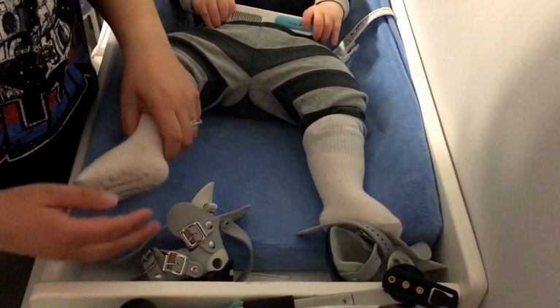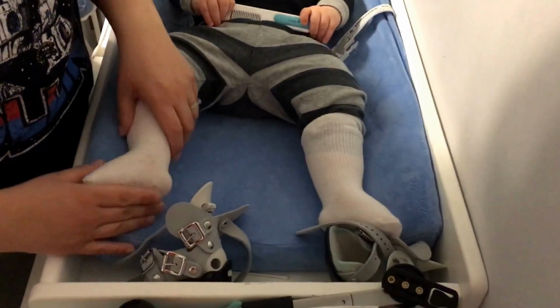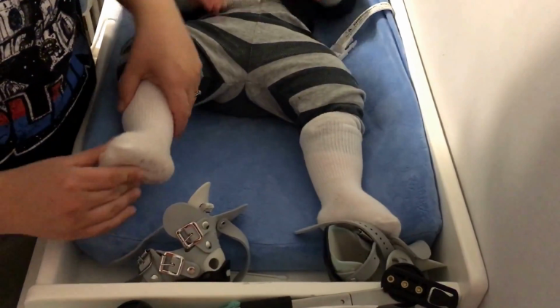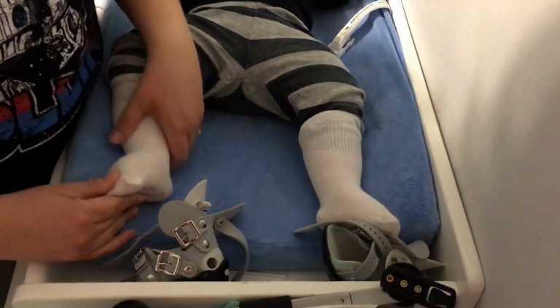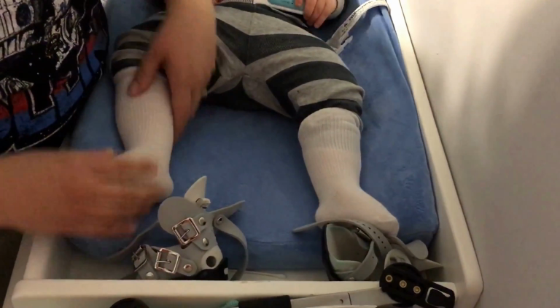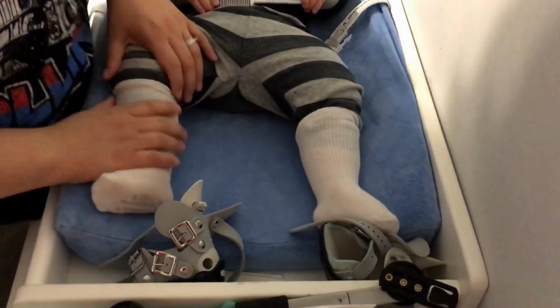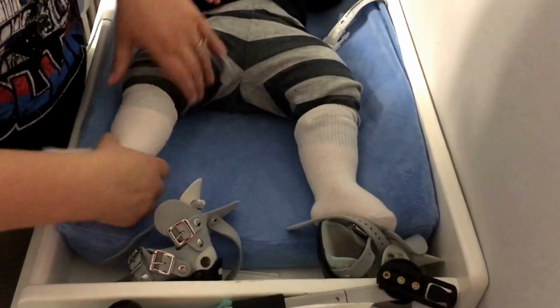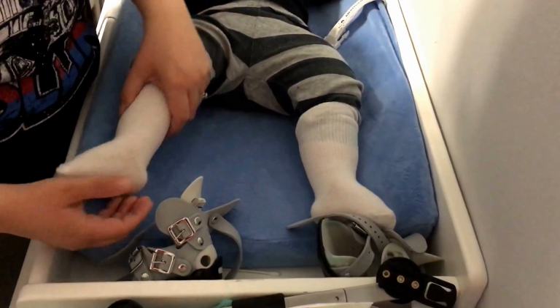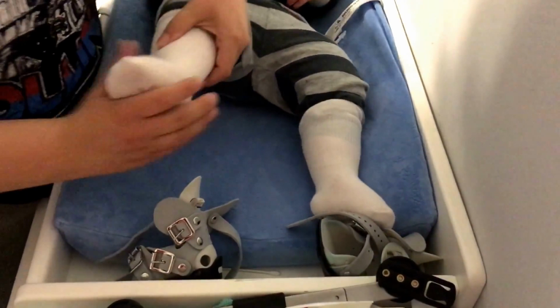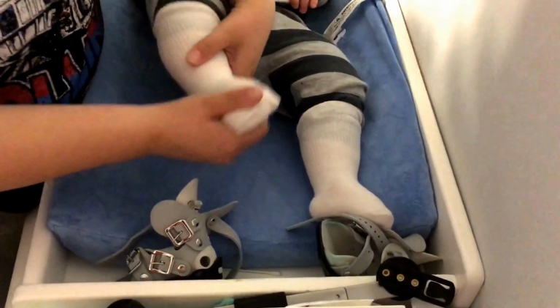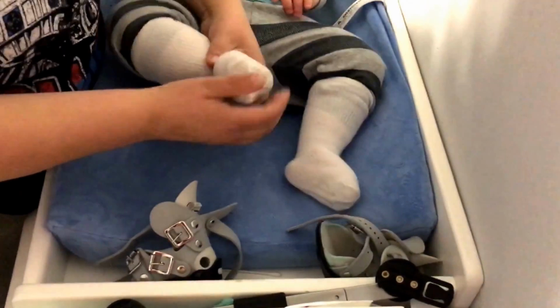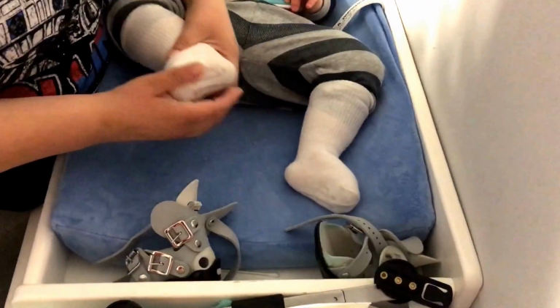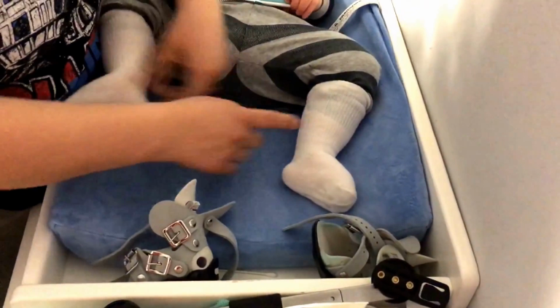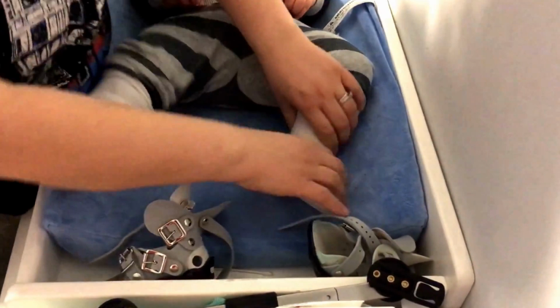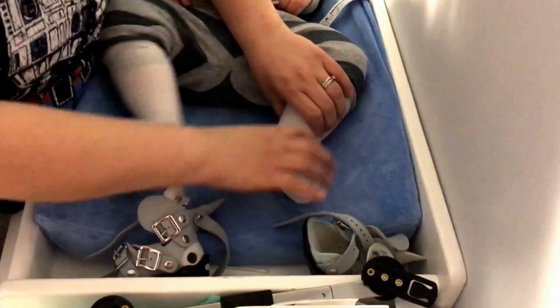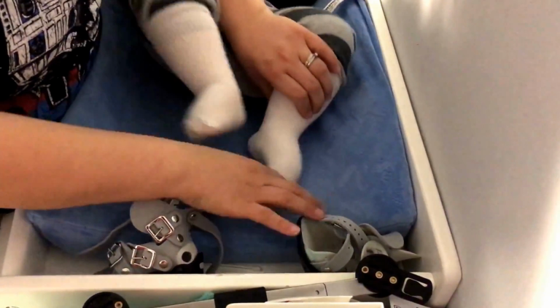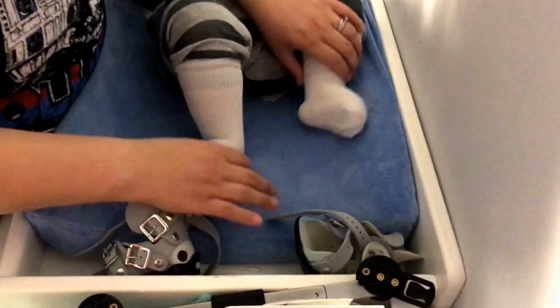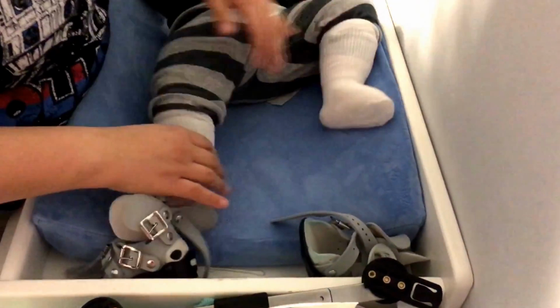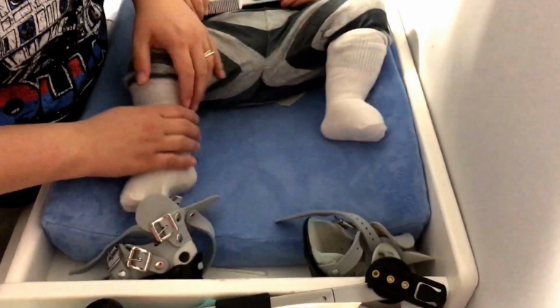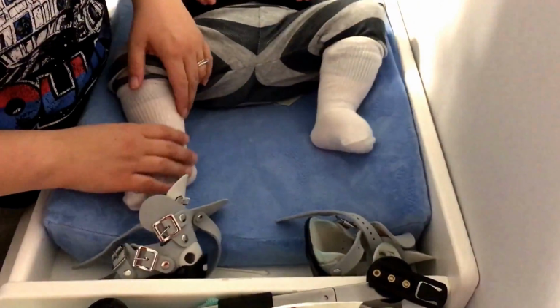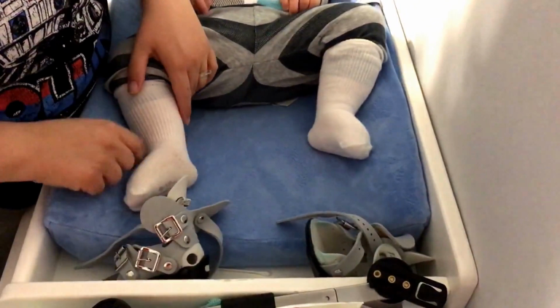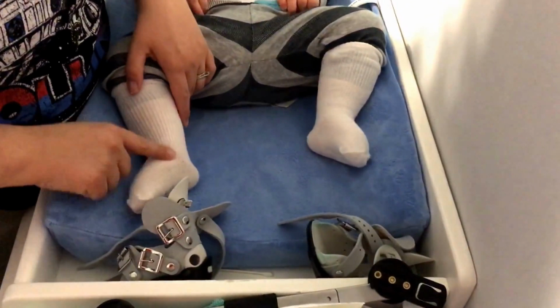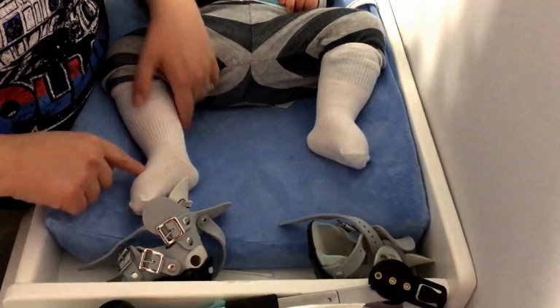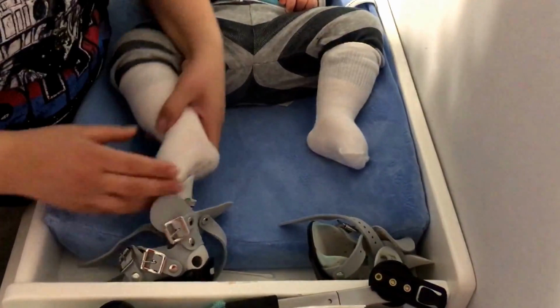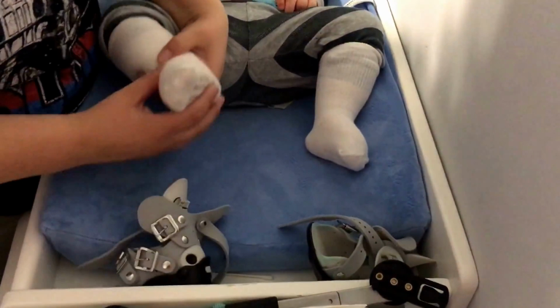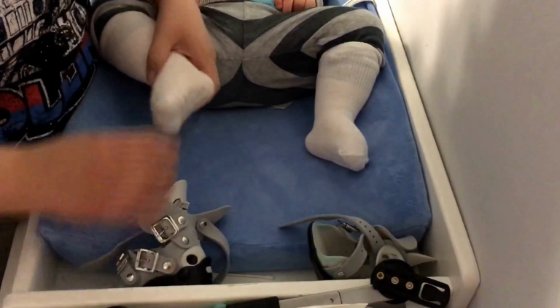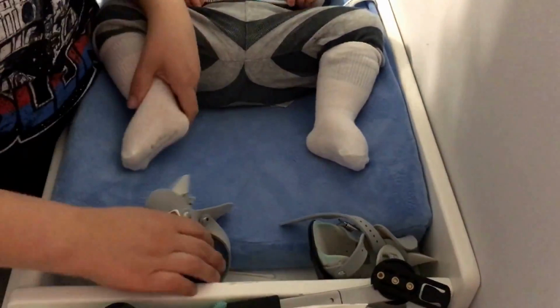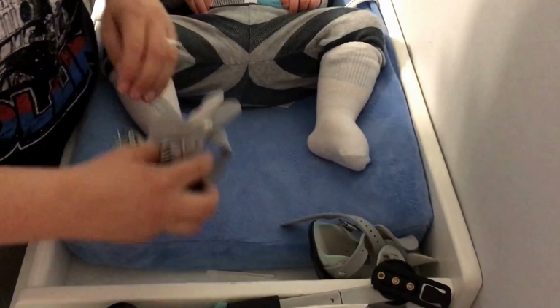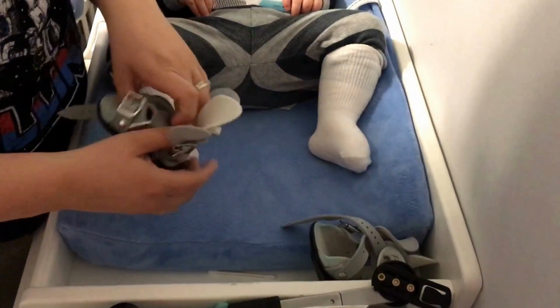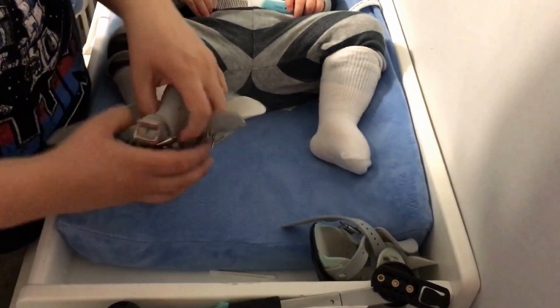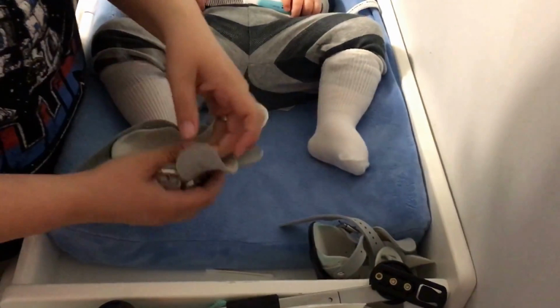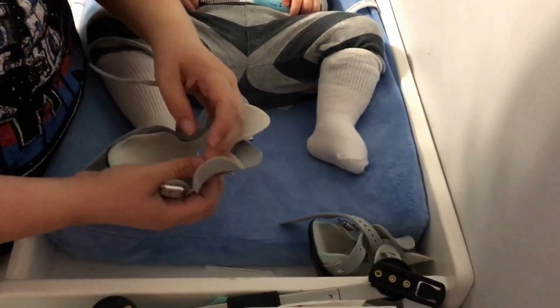So just so you know, and I think I told you this before — socks. See, they're nice and smooth, no creases, because the creases can cause red marks.